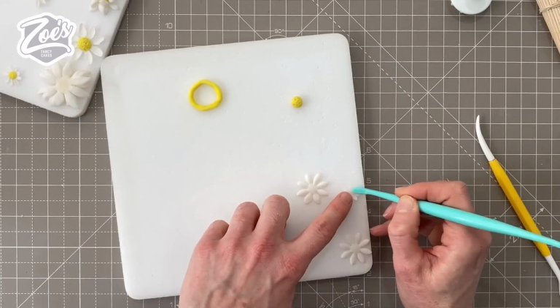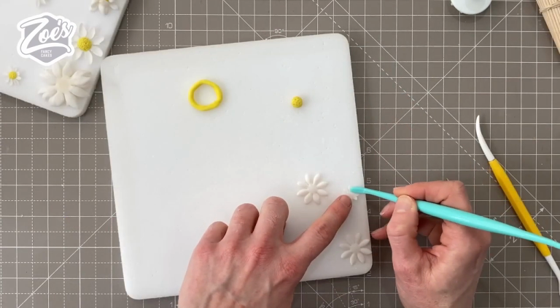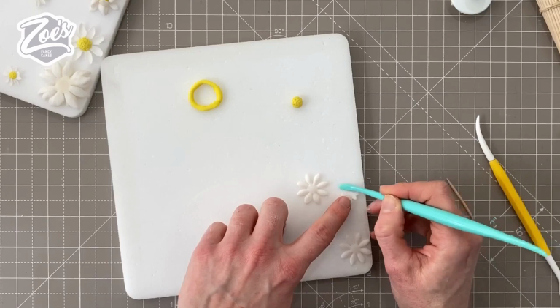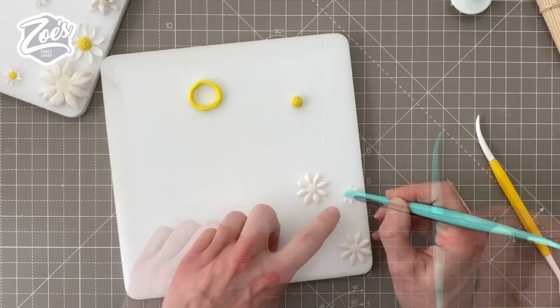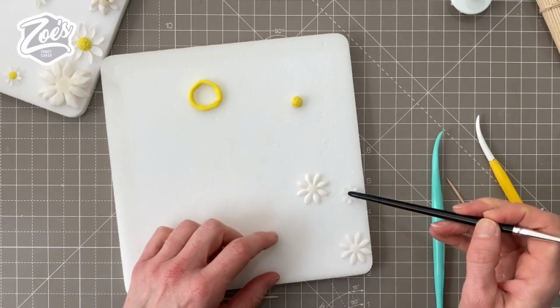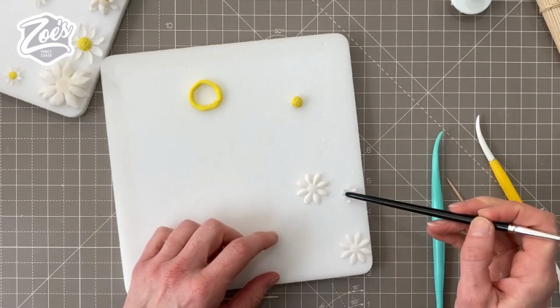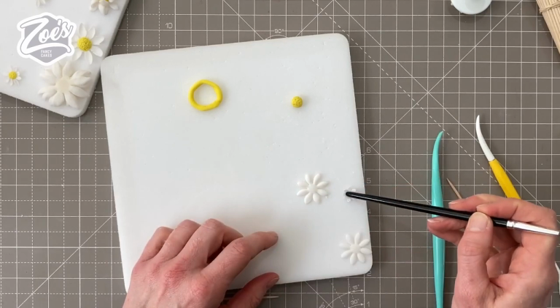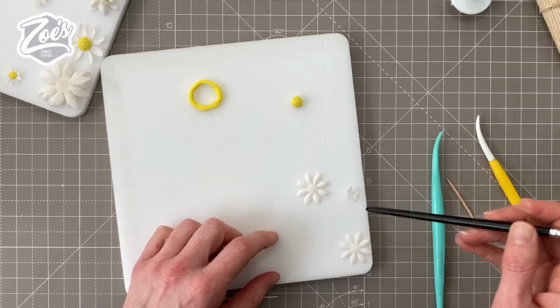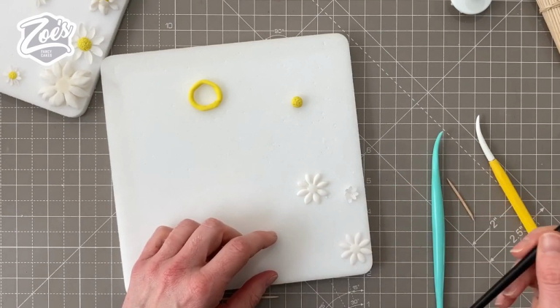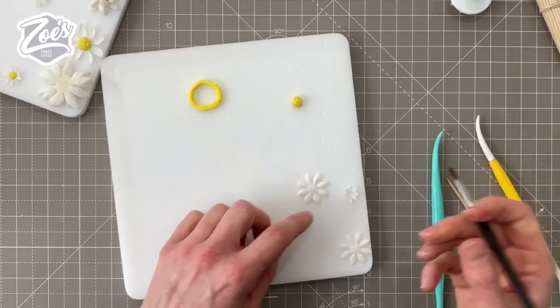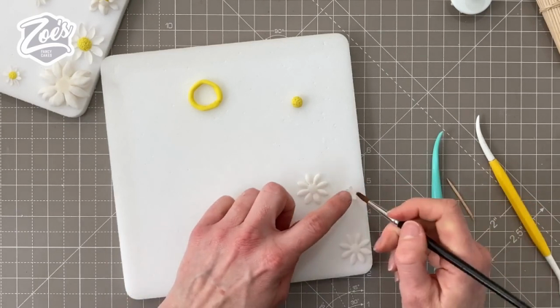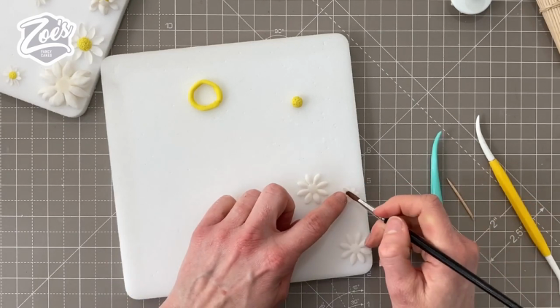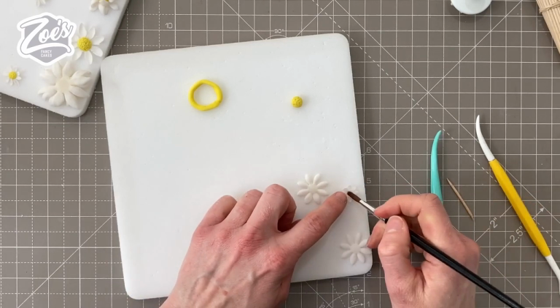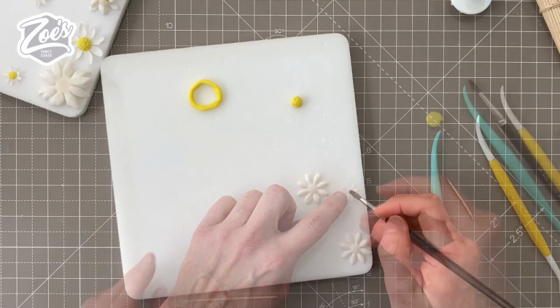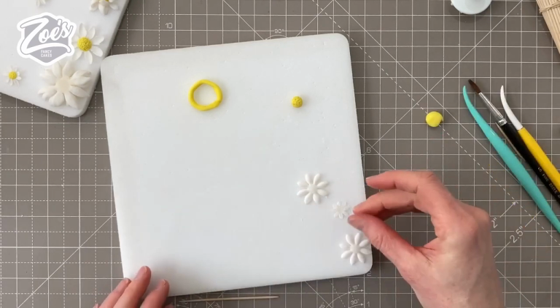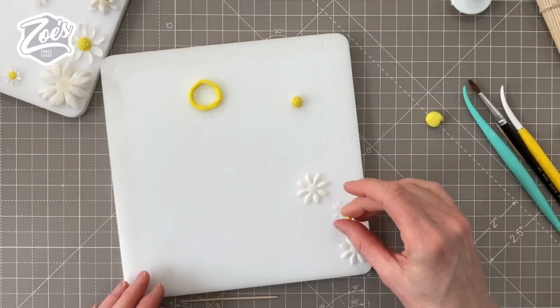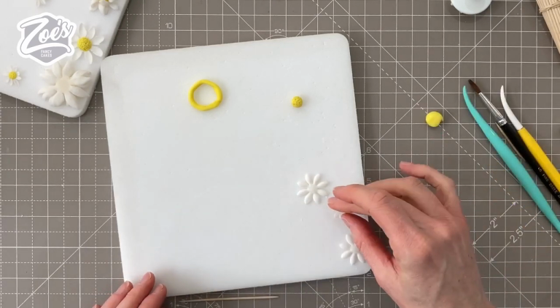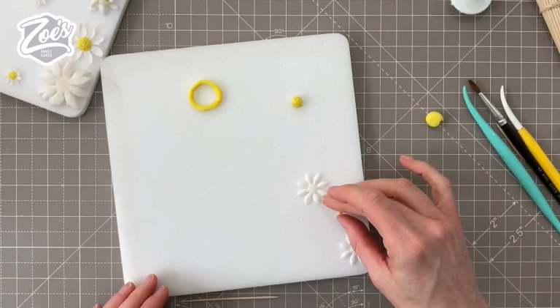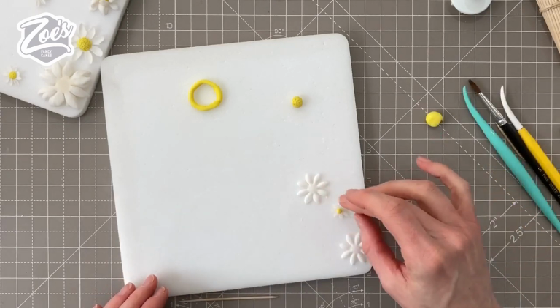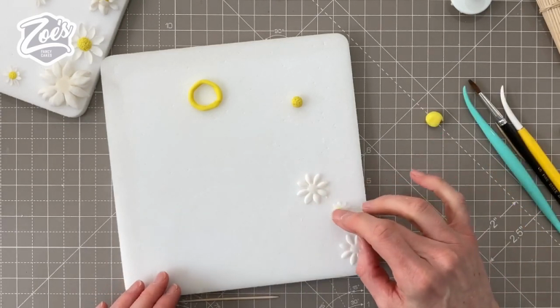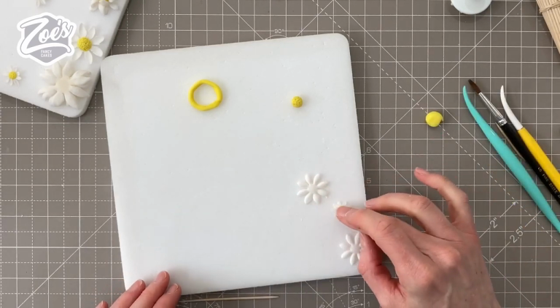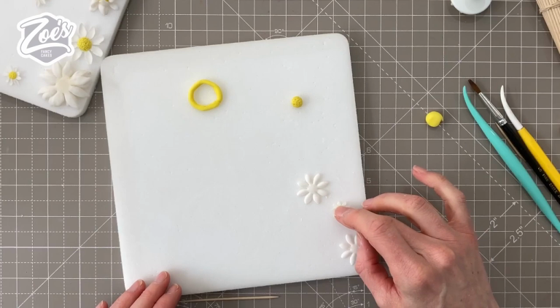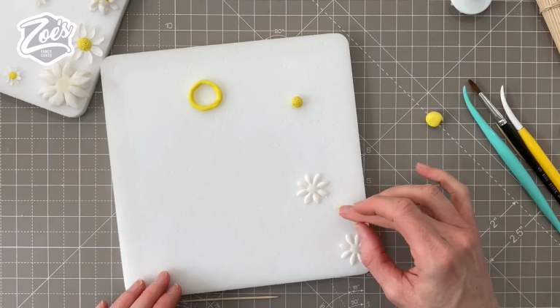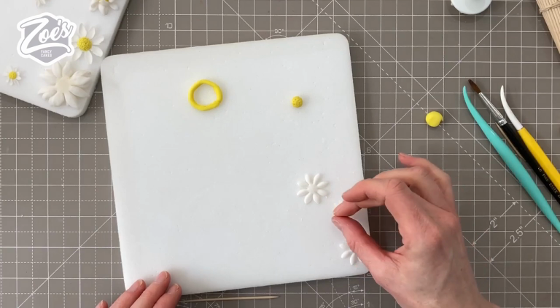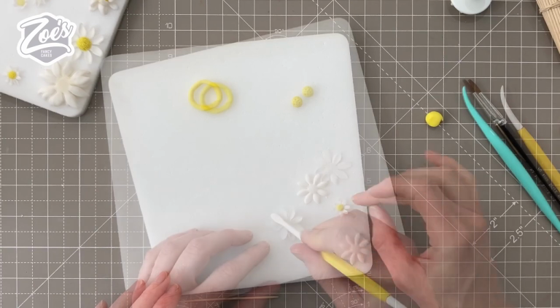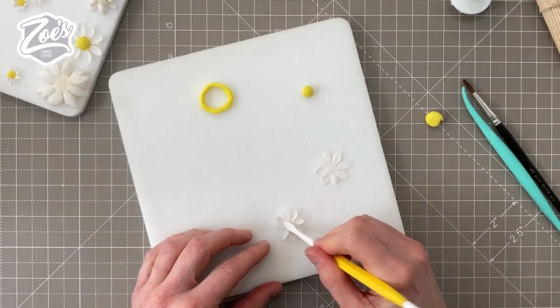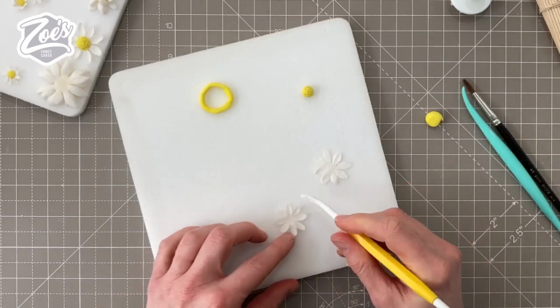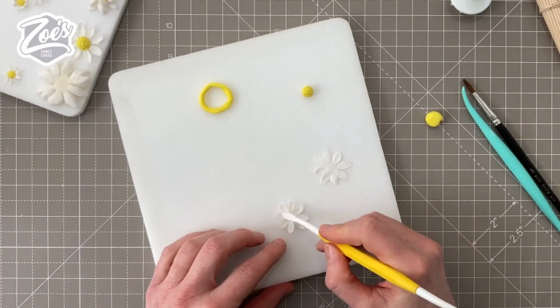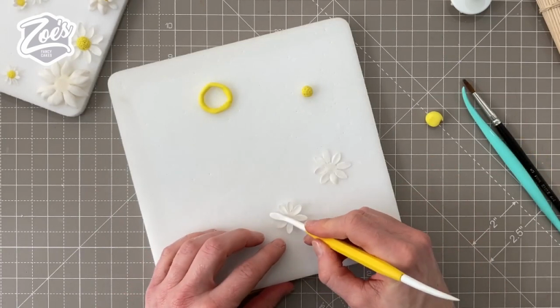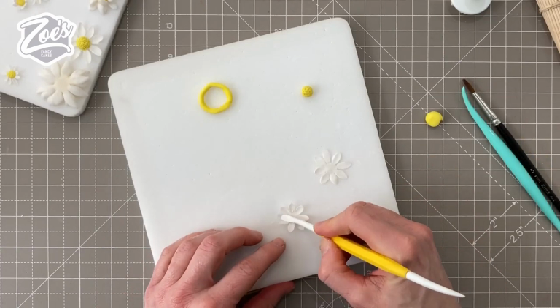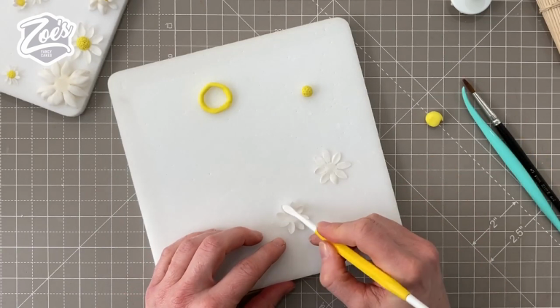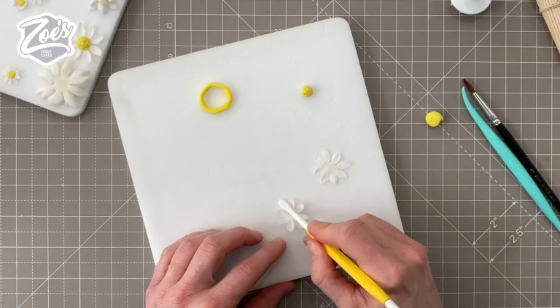We're going to do the same with all the other little daisies. You don't have to double layer them if you don't want to — it just gives a fuller looking flower, and also if you knock some petals off by accident it's less obvious because there were more to start with.